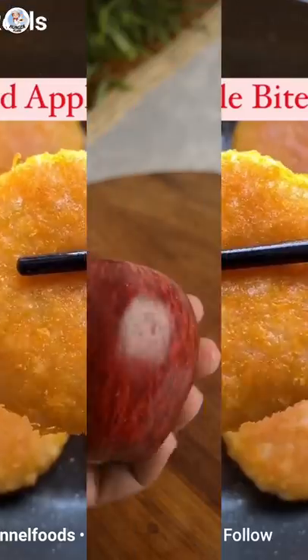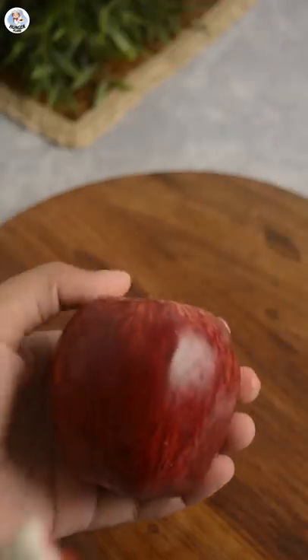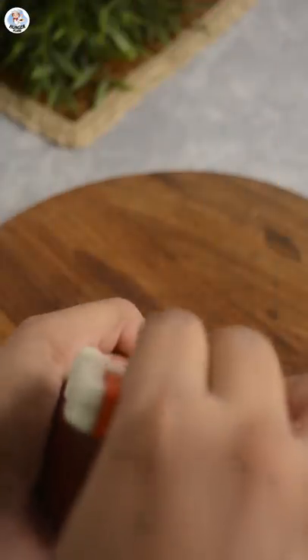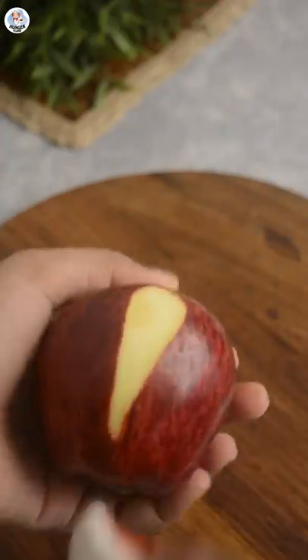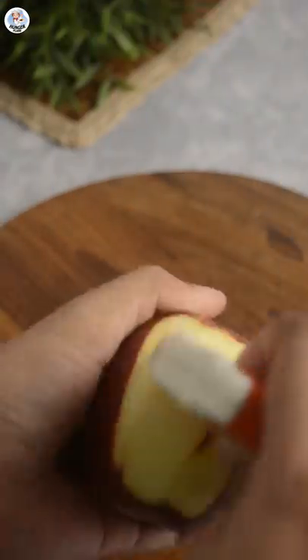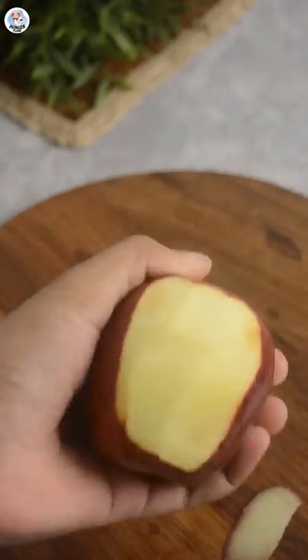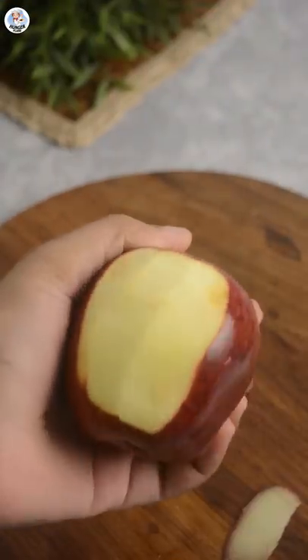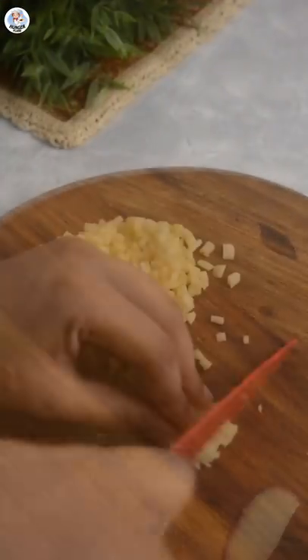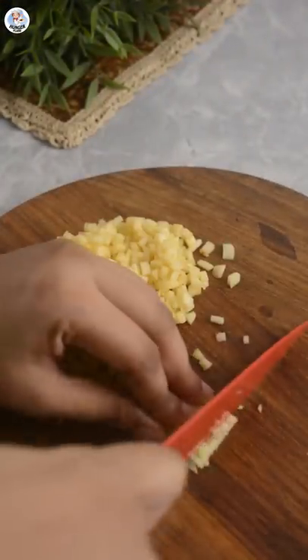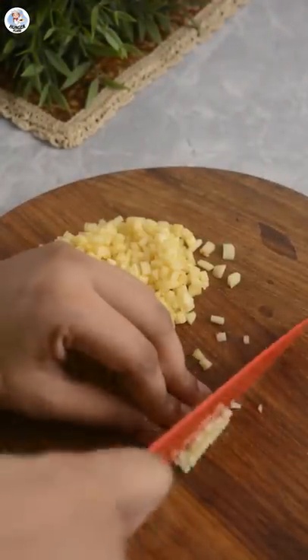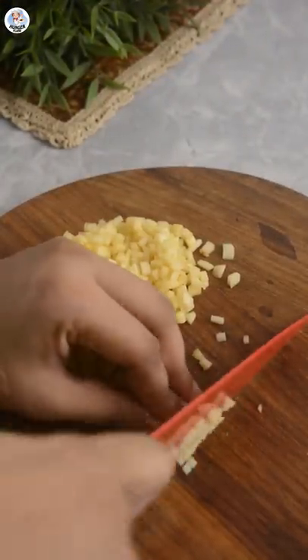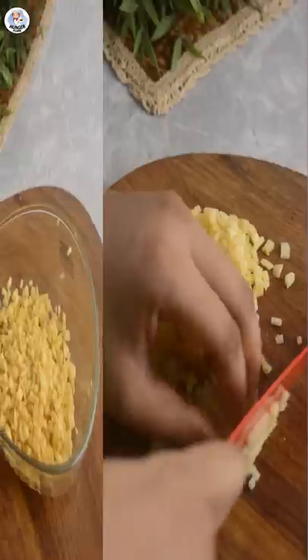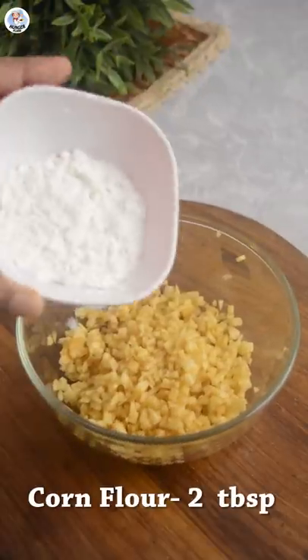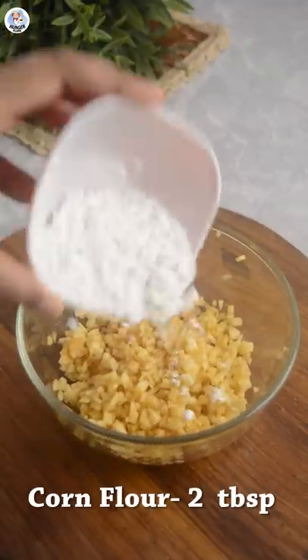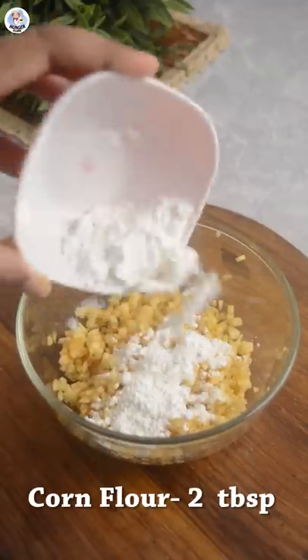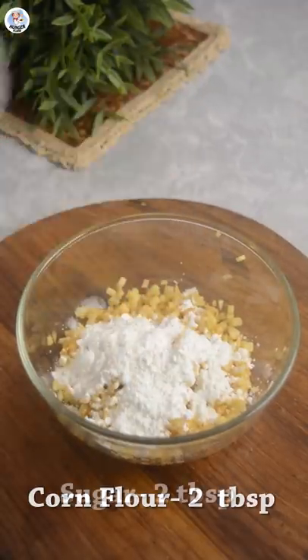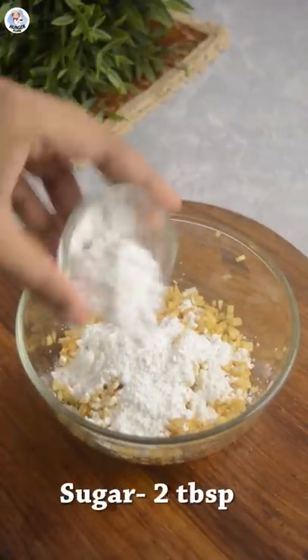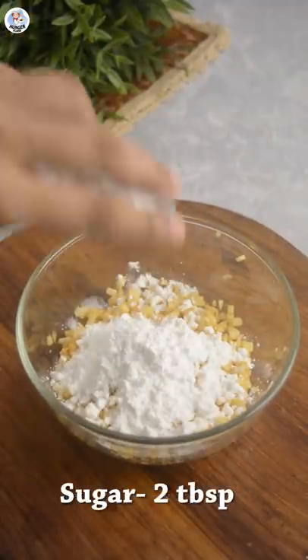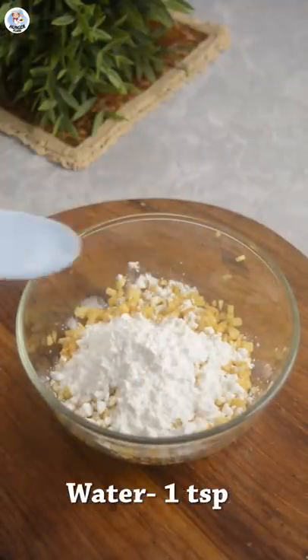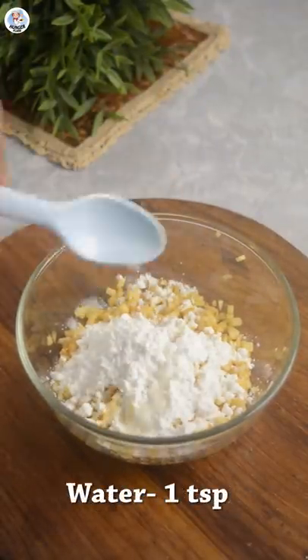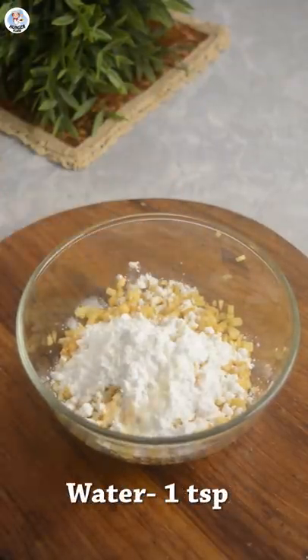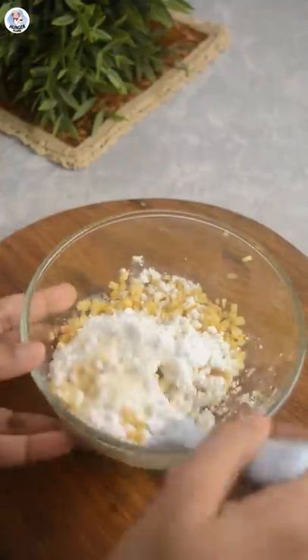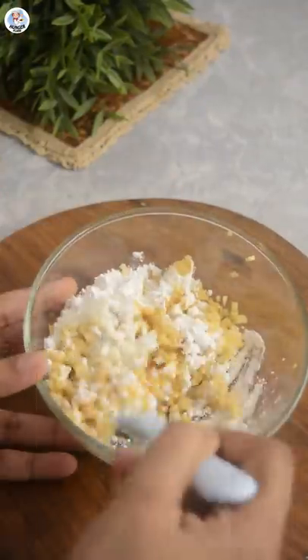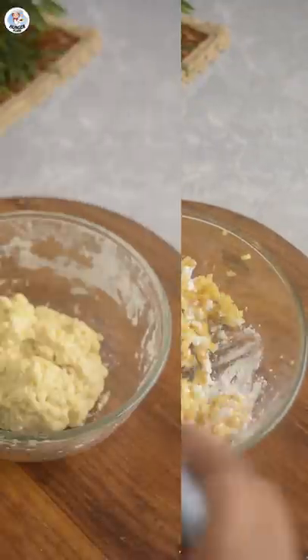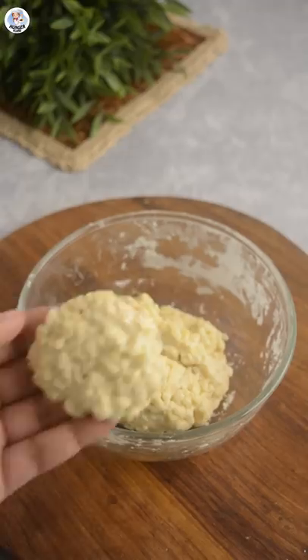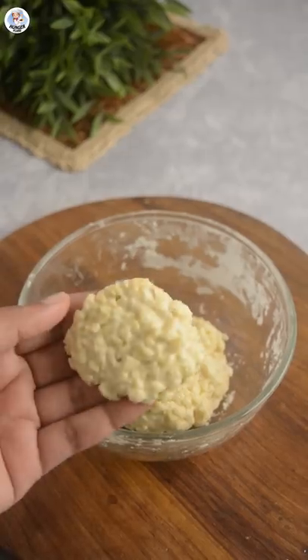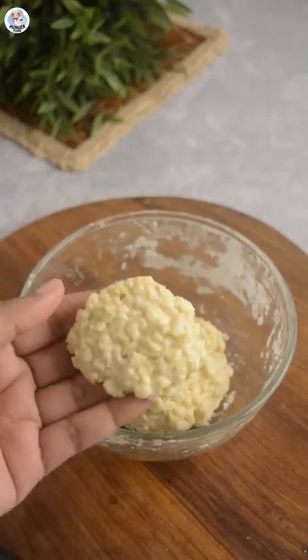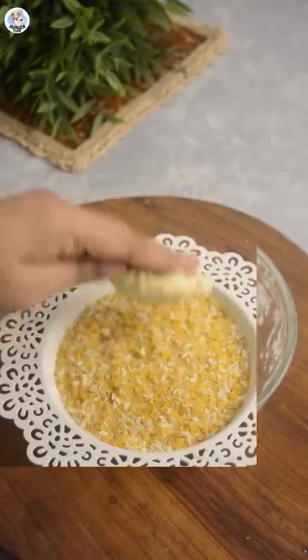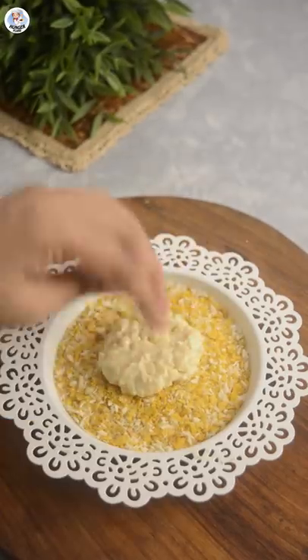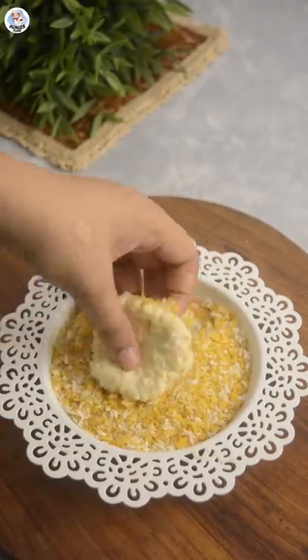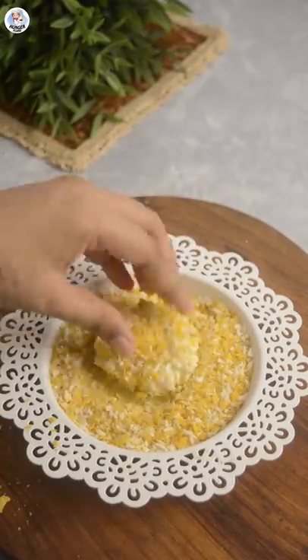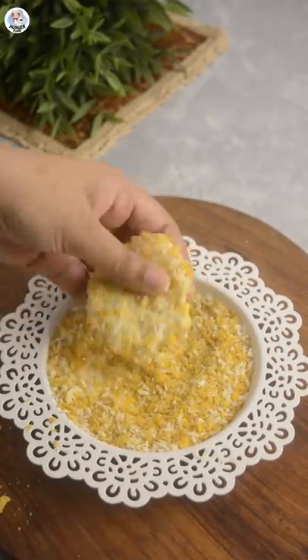Peel one apple and cut it into very tiny cubes like so. Add 2 tbsp each of cornflour and sugar, then 1 tsp of water. Mix it all together and form into a cutlet shape. Coat it with a mixture of breadcrumbs and cornflakes.